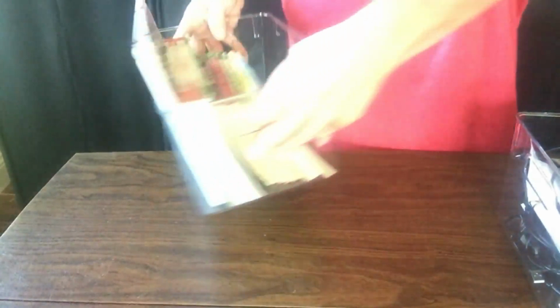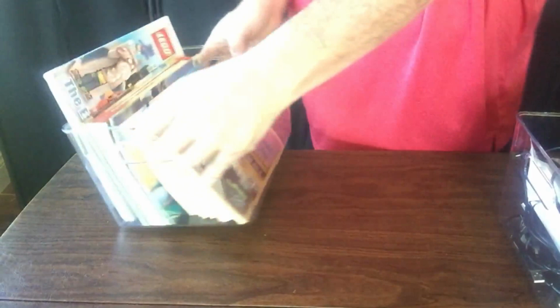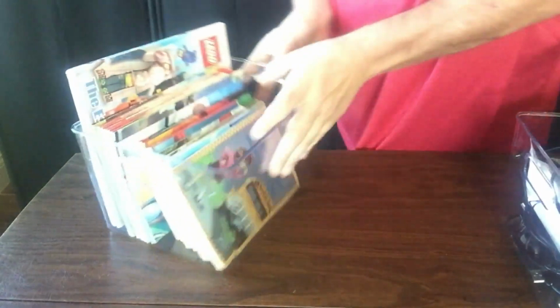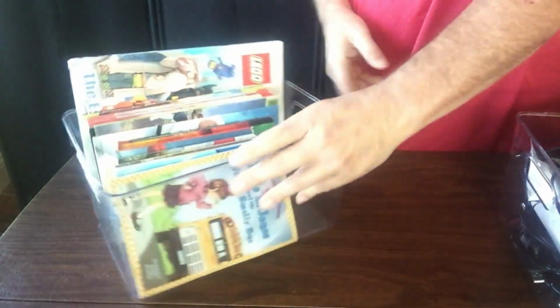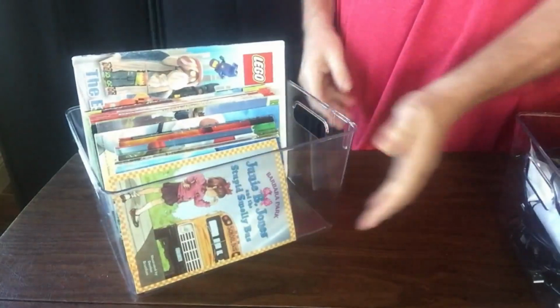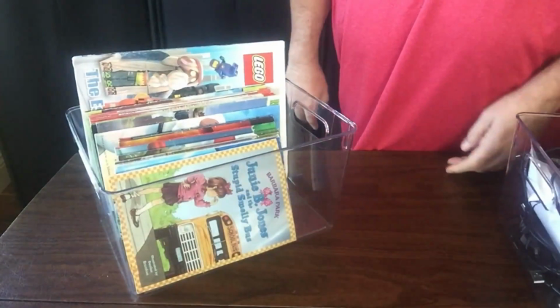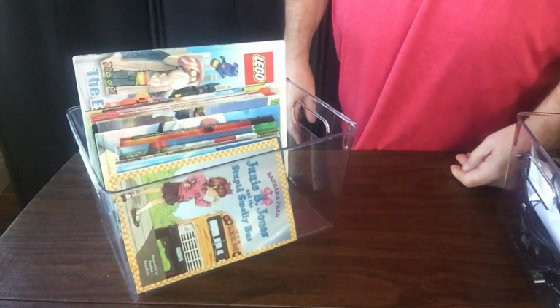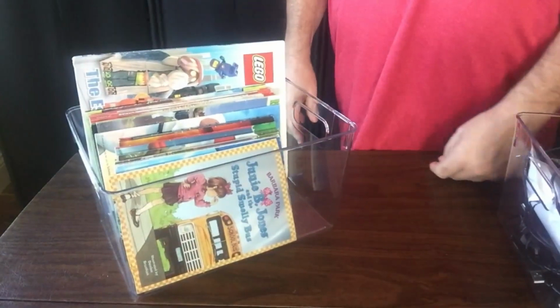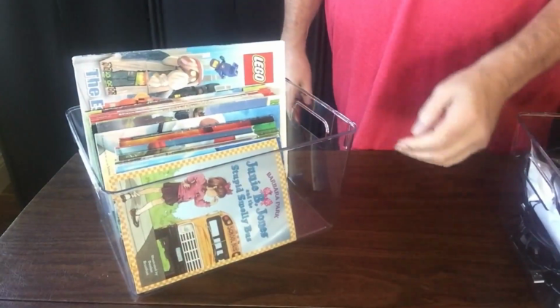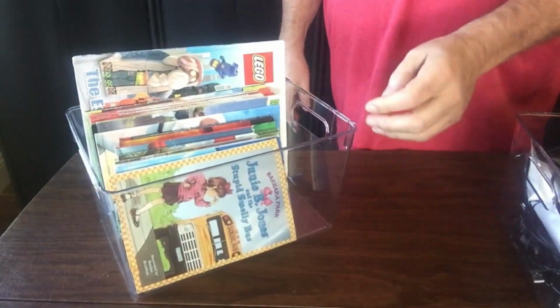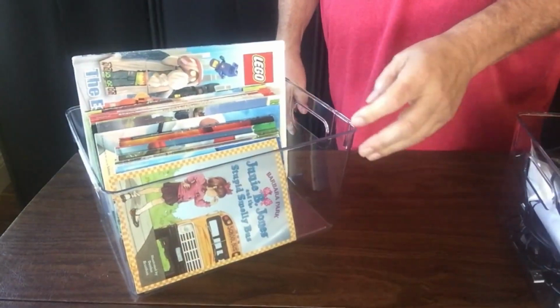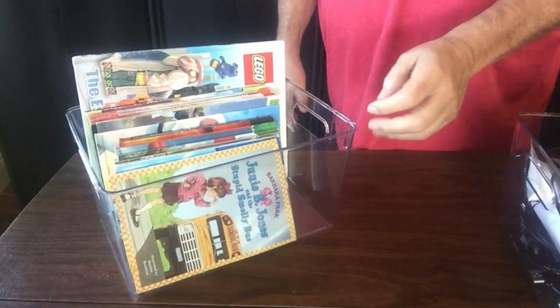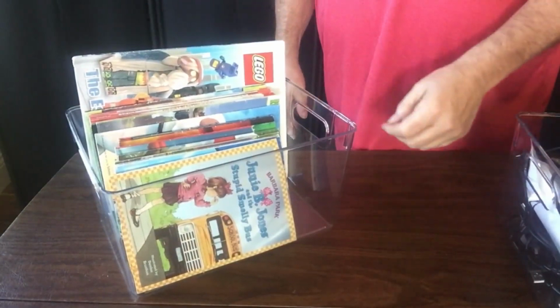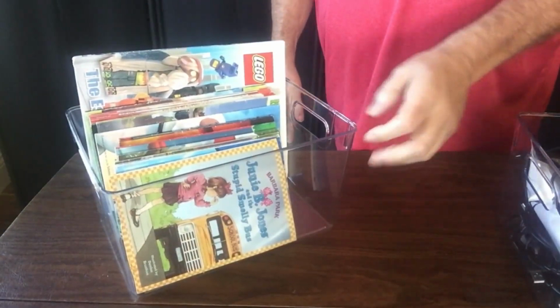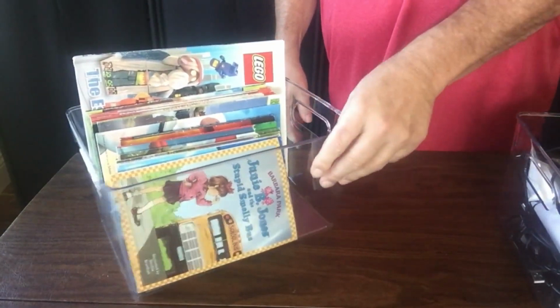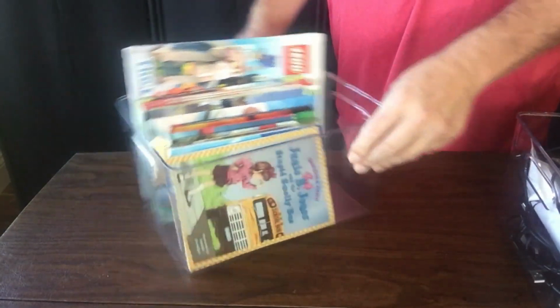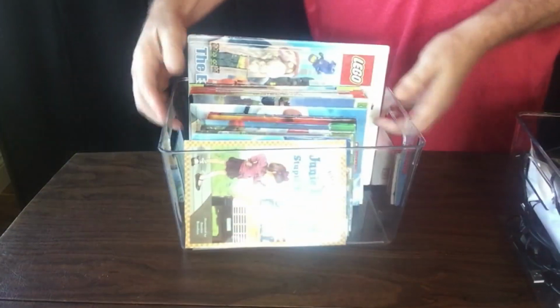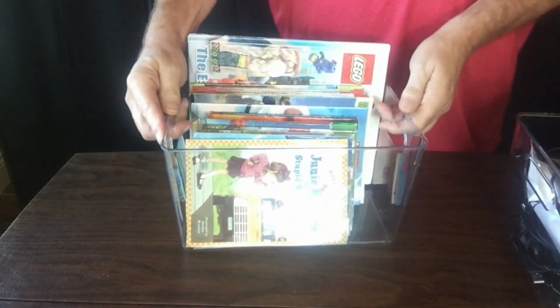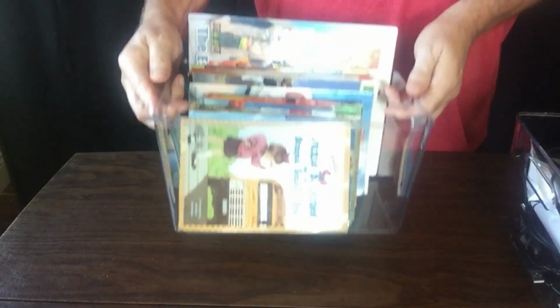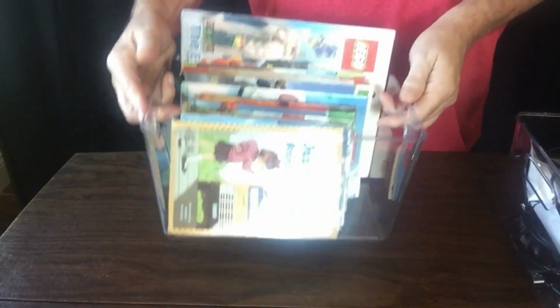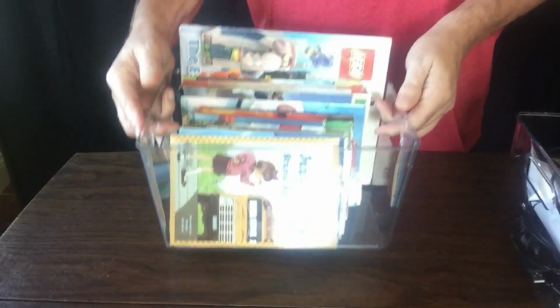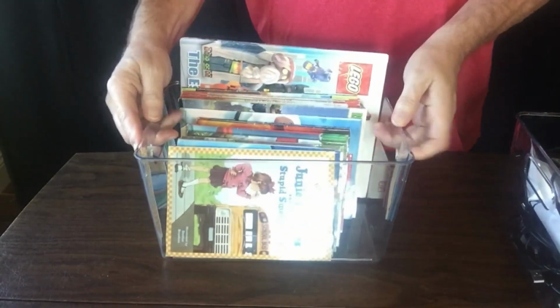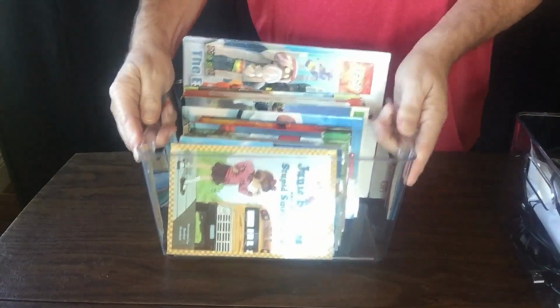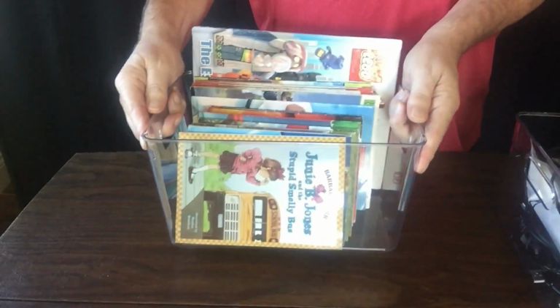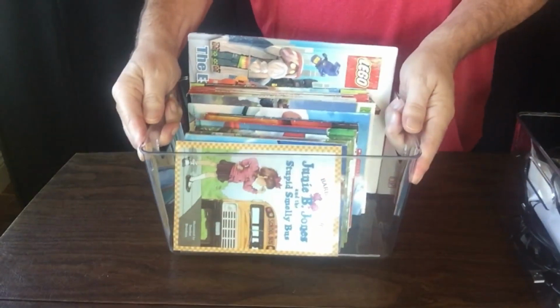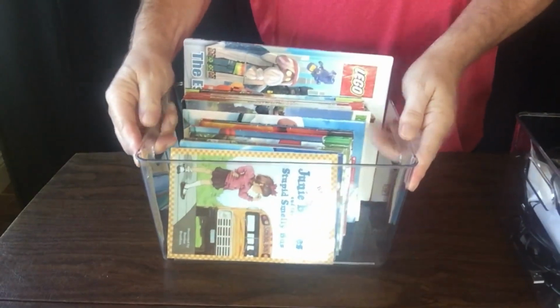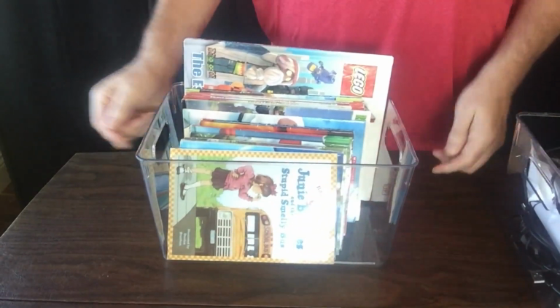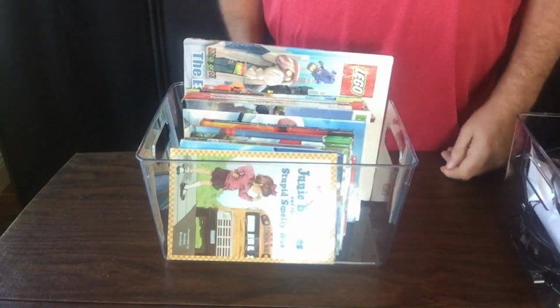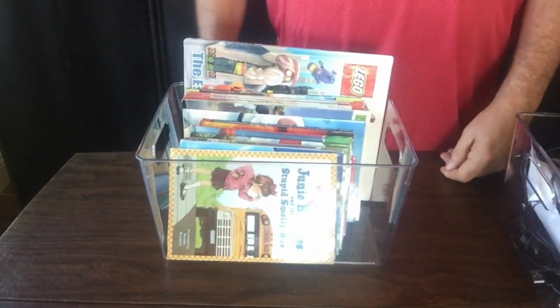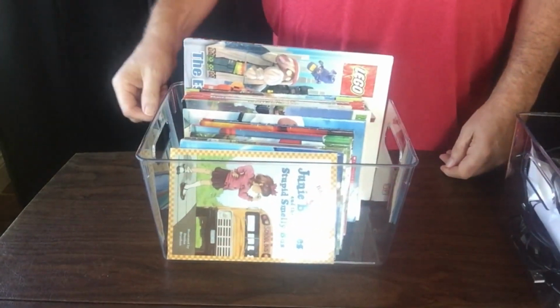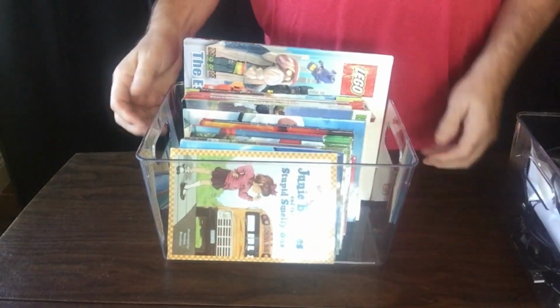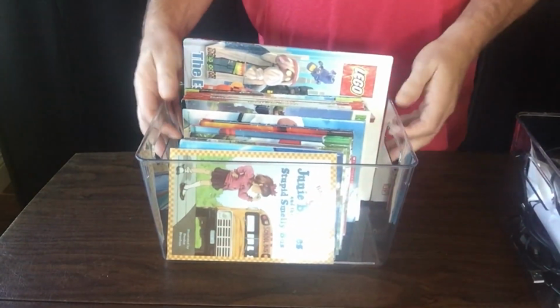Here's another one where I've got a bin full of kids books. This makes it easy for the kids to carry themselves, that way all of their books are together and ready to go.